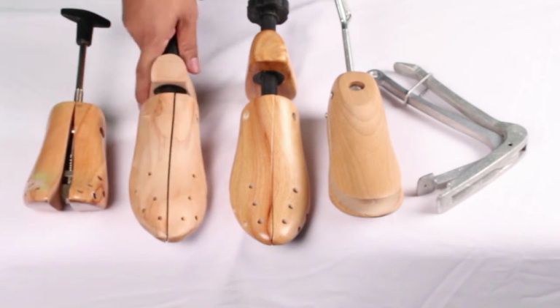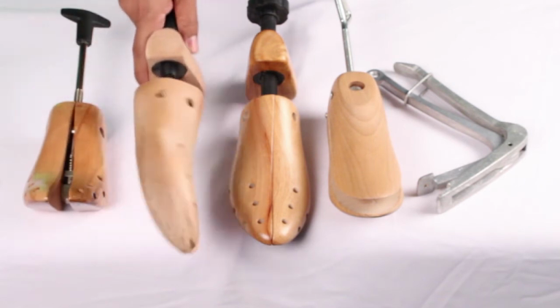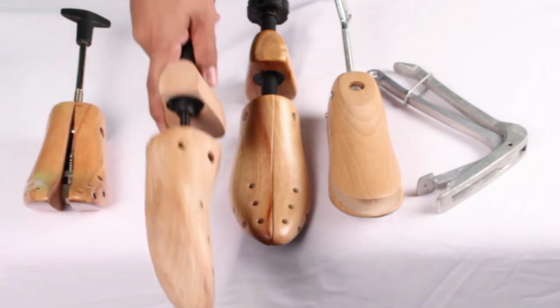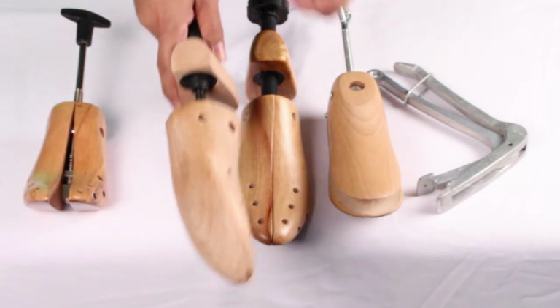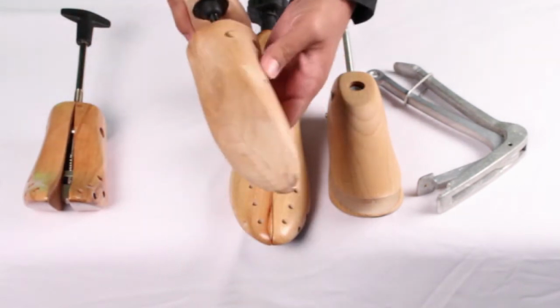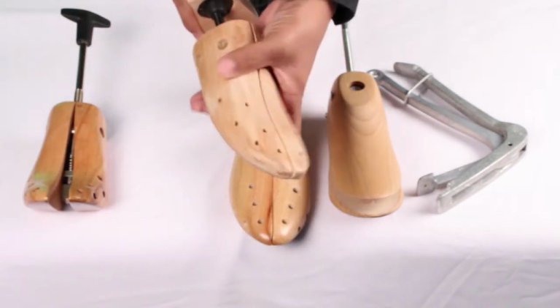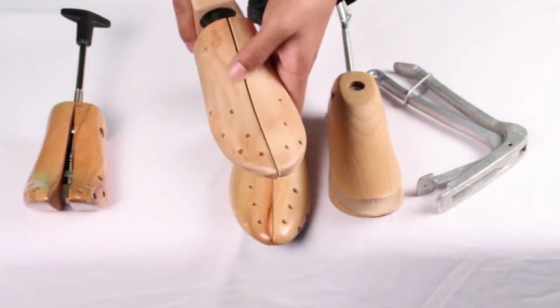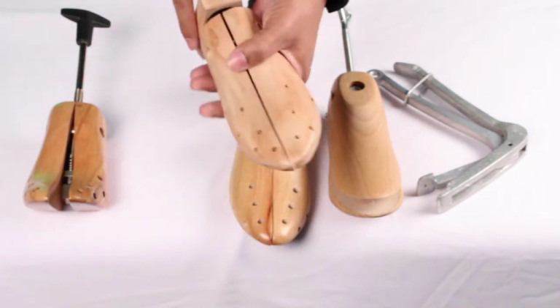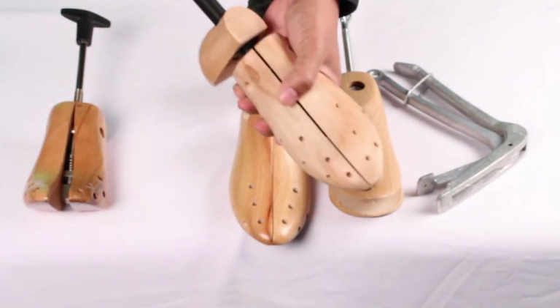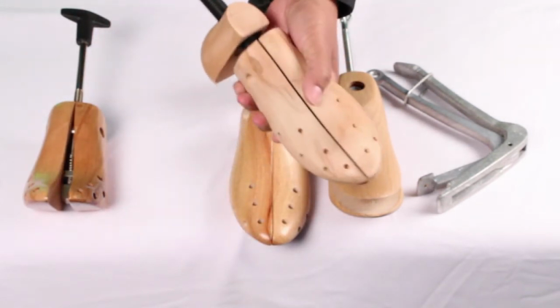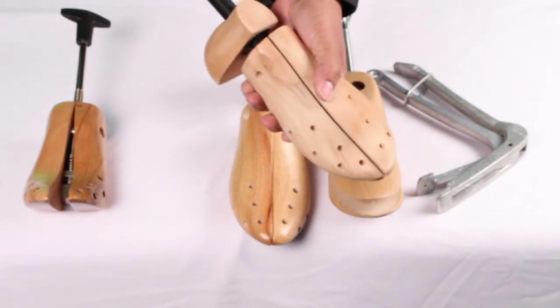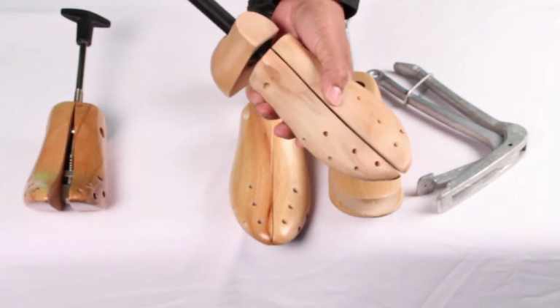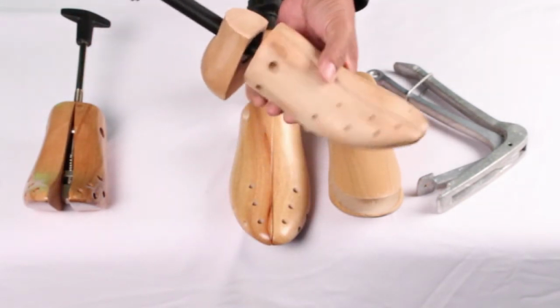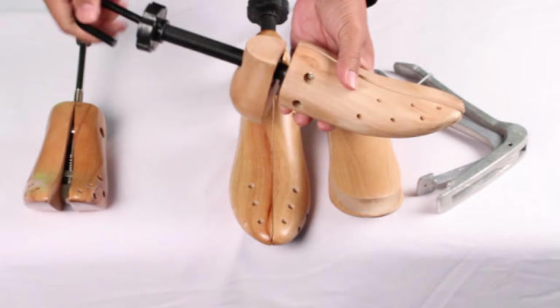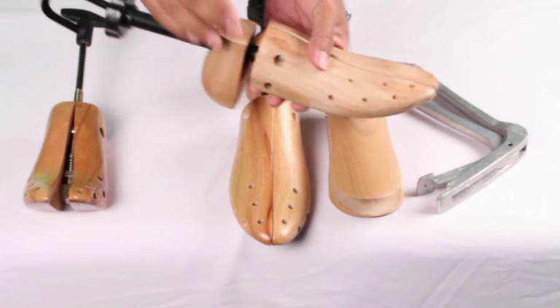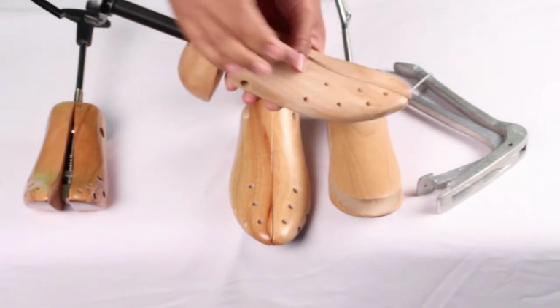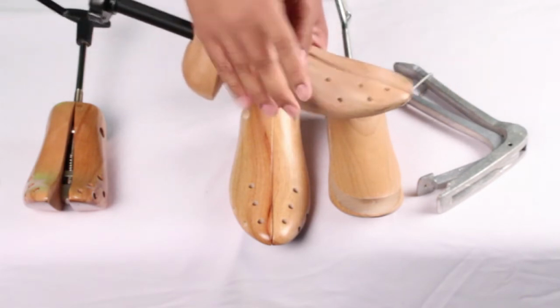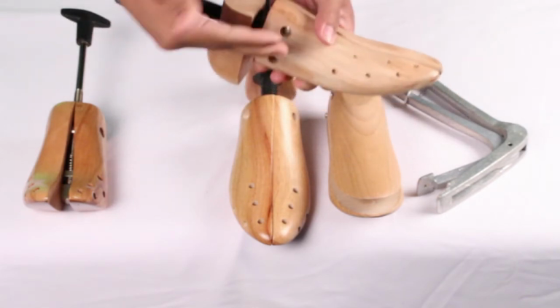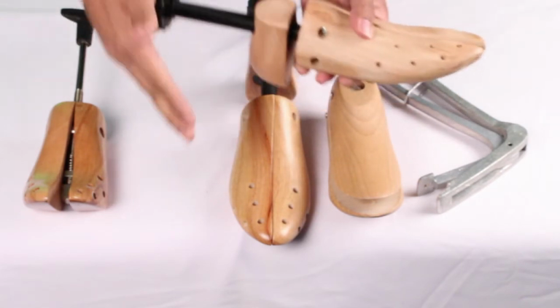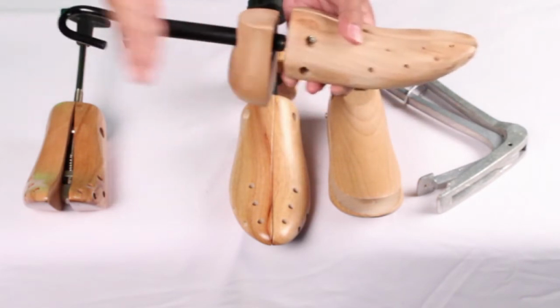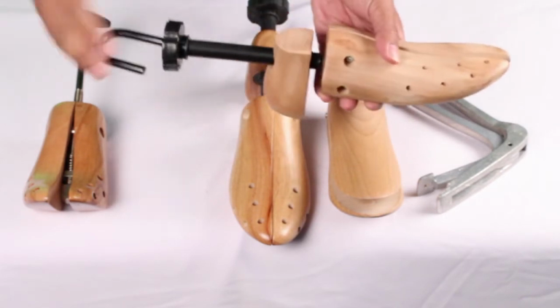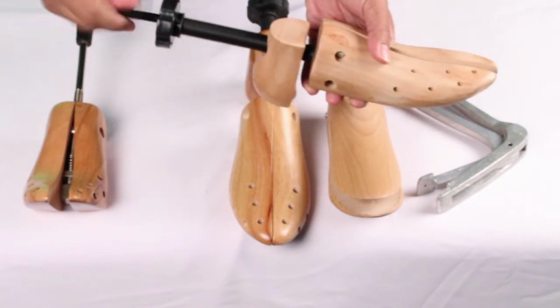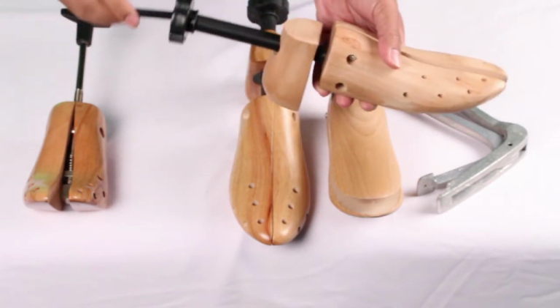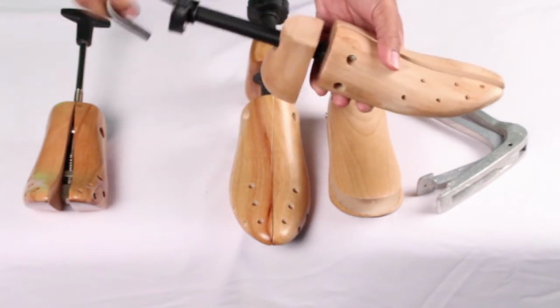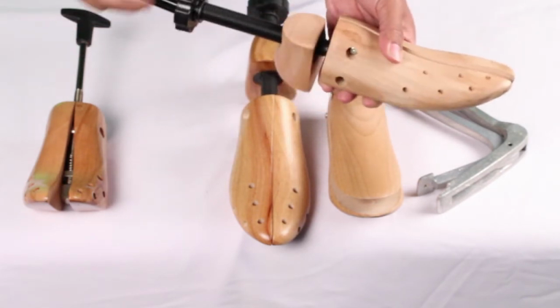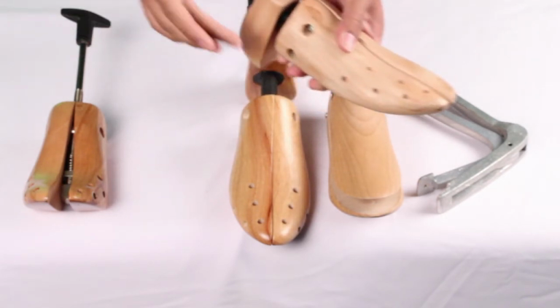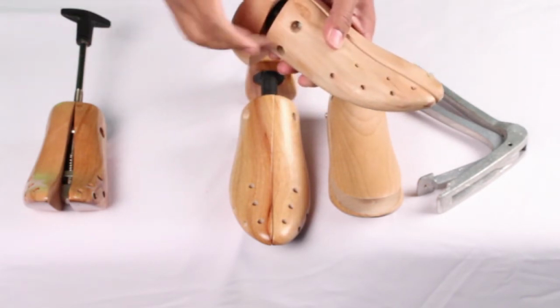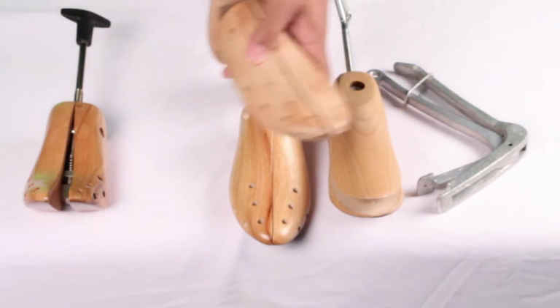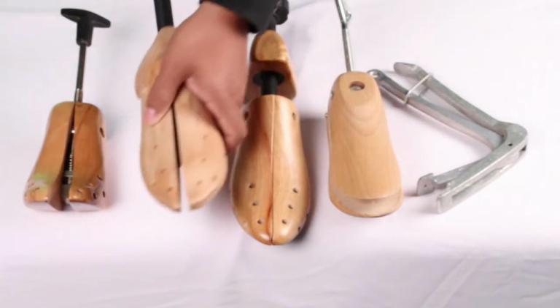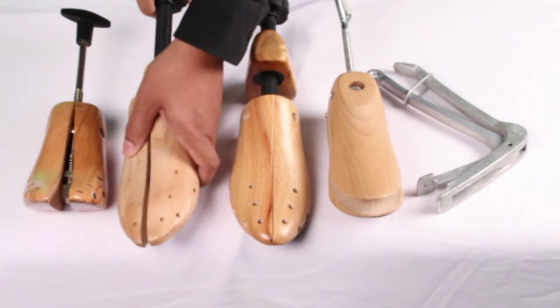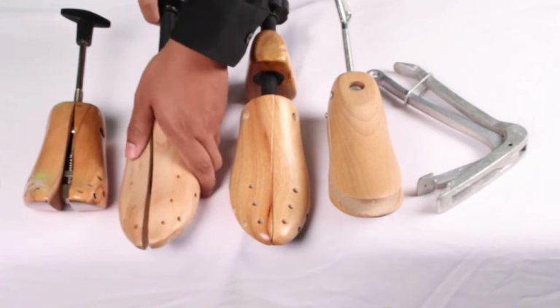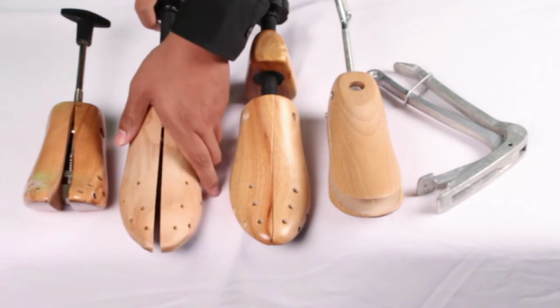Our next product is our pro two-way shoe stretcher. This economical shoe stretcher is great to stretch the width and length of your favorite shoes. Made of superba wood and a steel threaded rod.